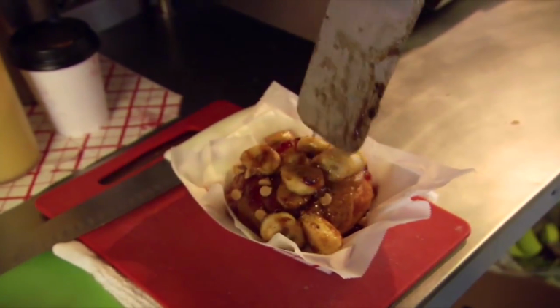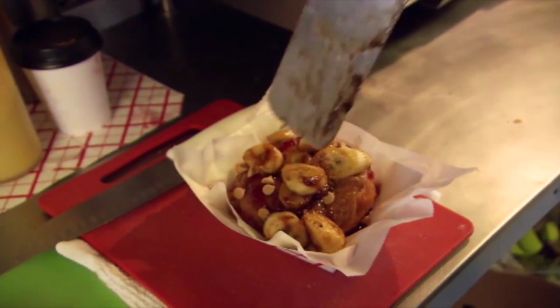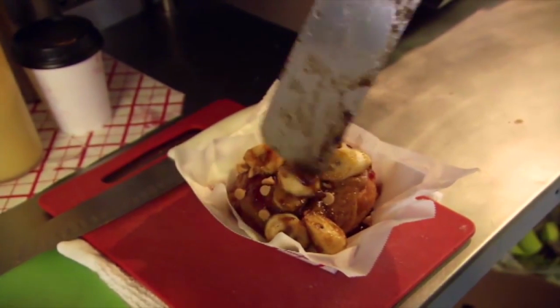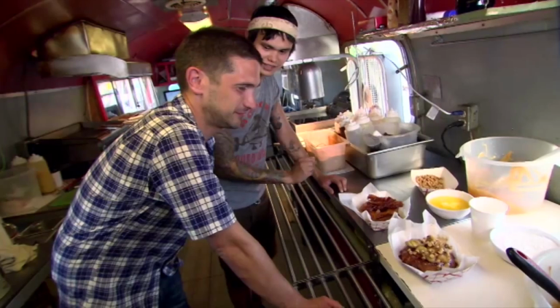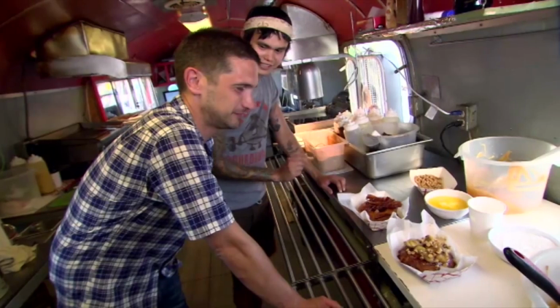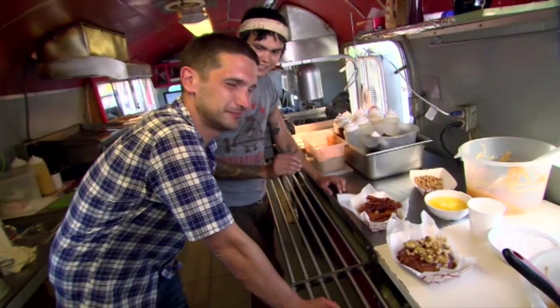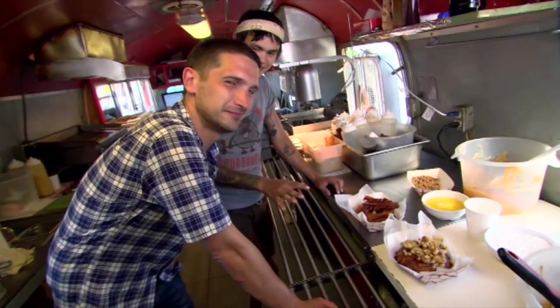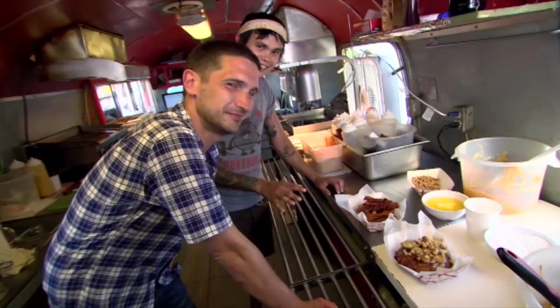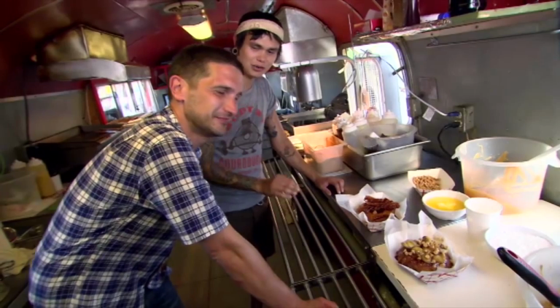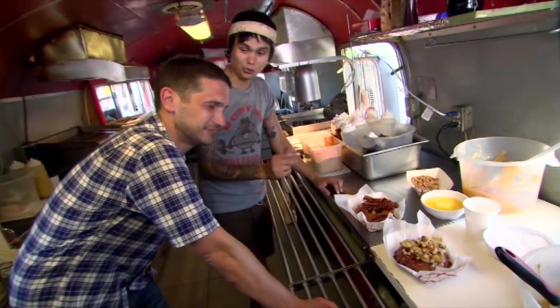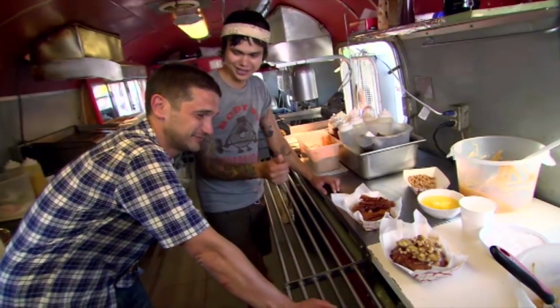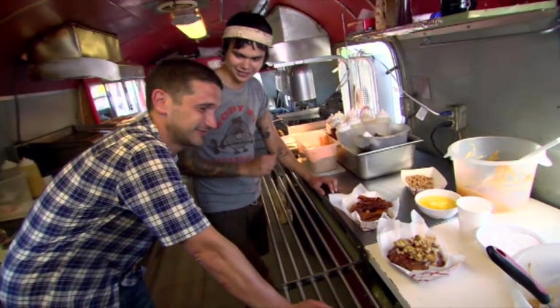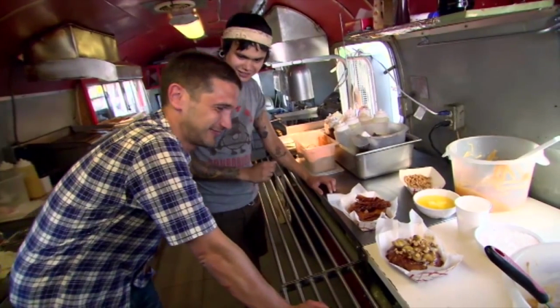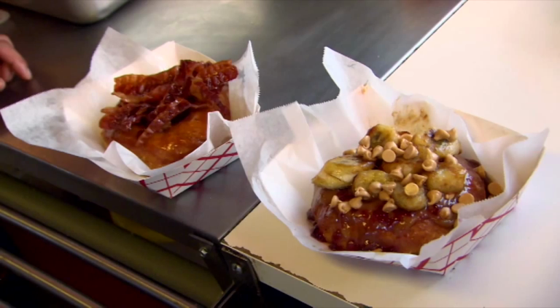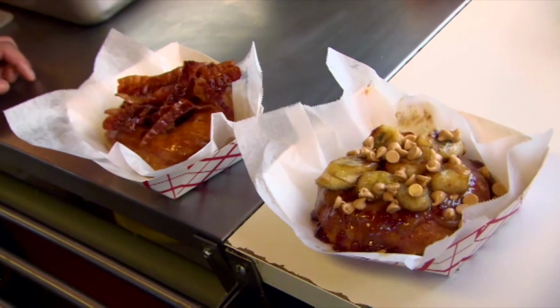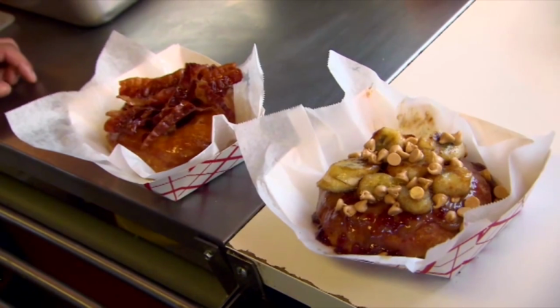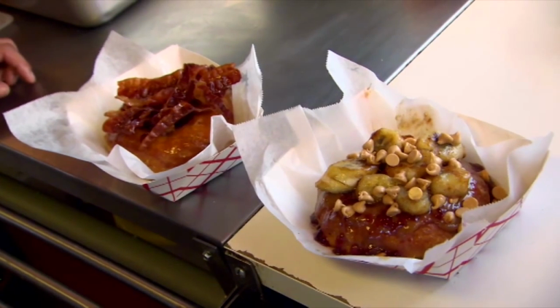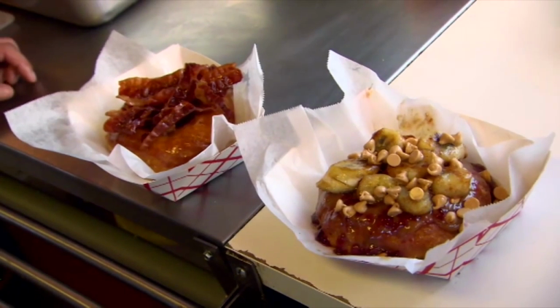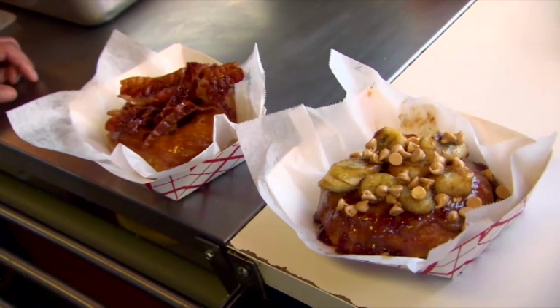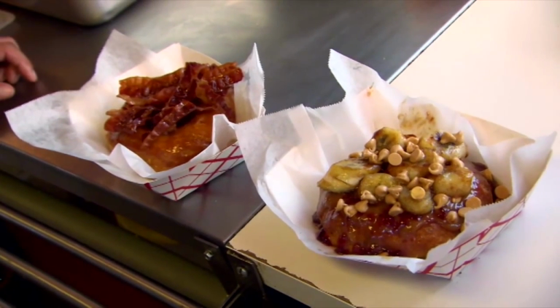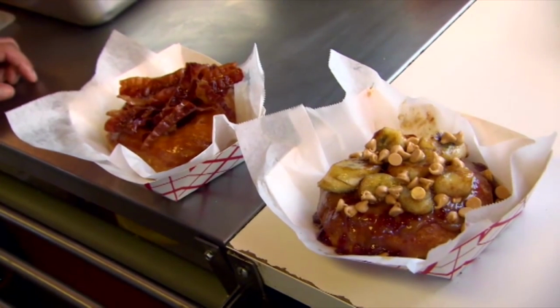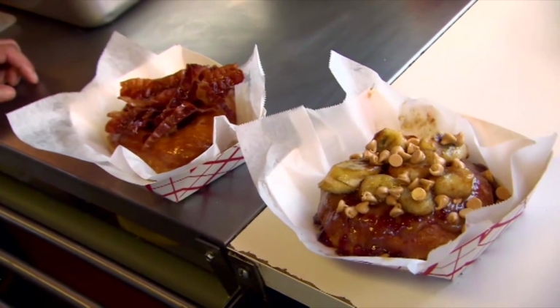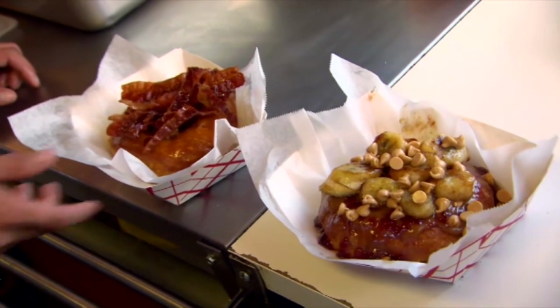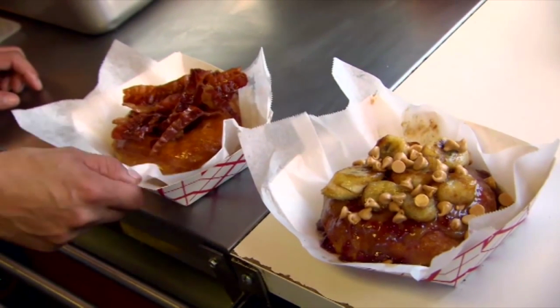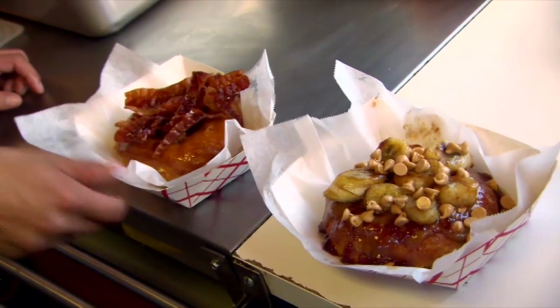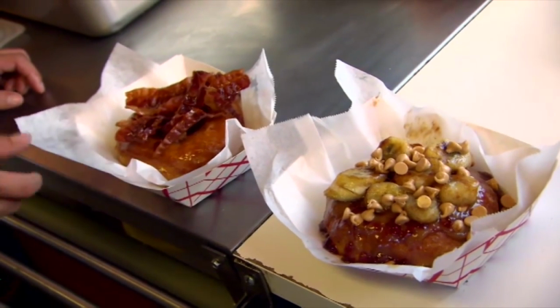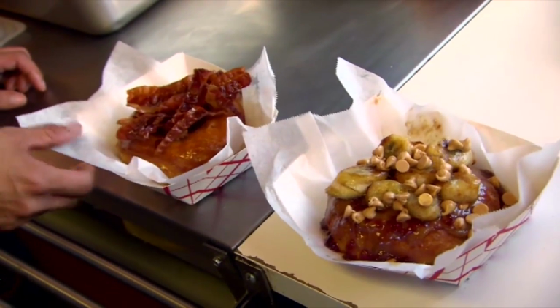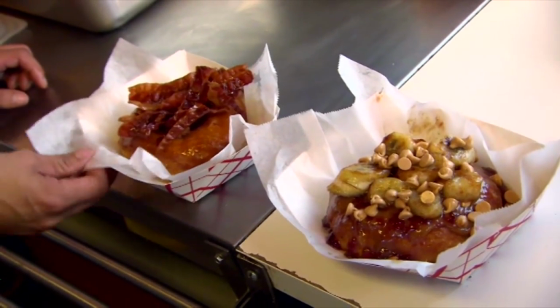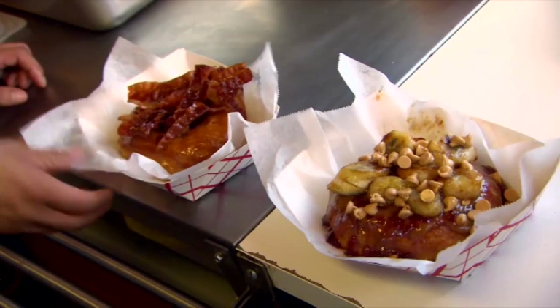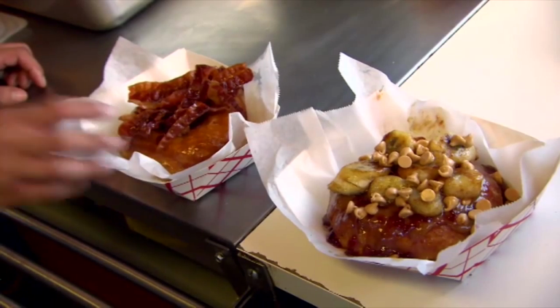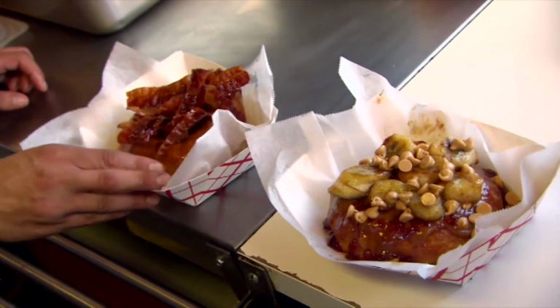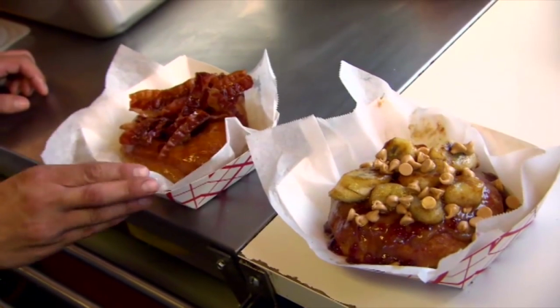Delicious, insane, weird donuts. And wonderful. But before I devour these donuts, let's have a reminder of how they're made.